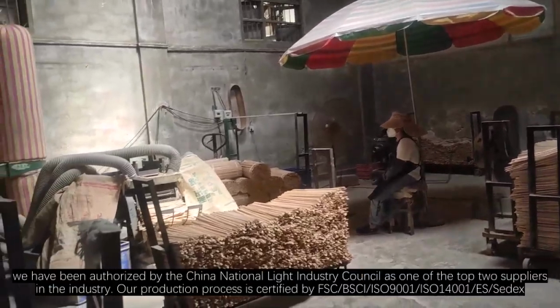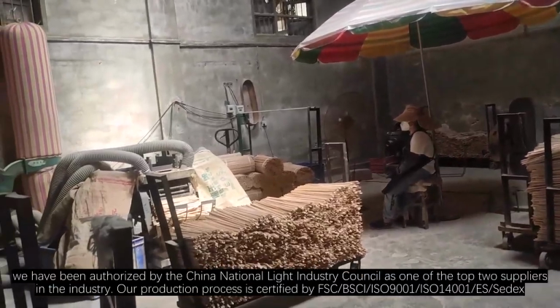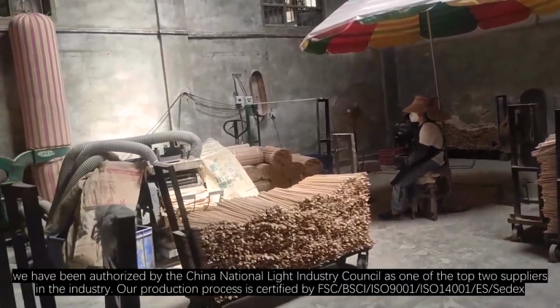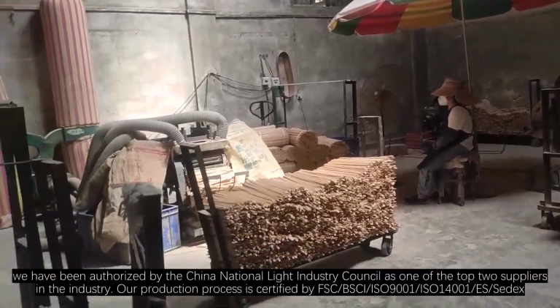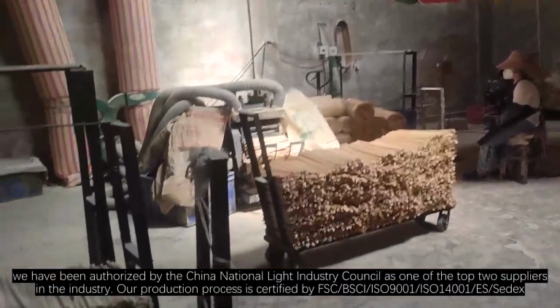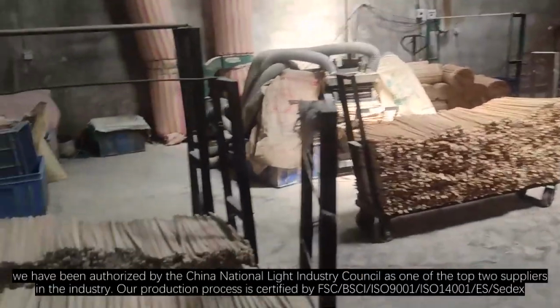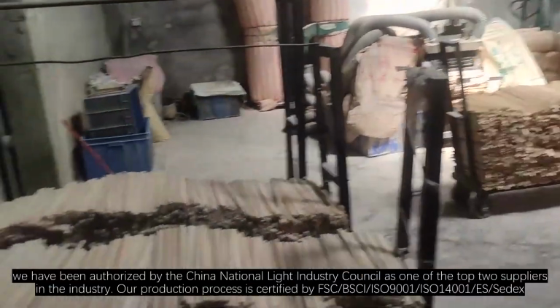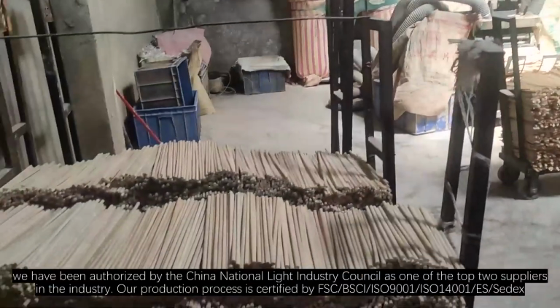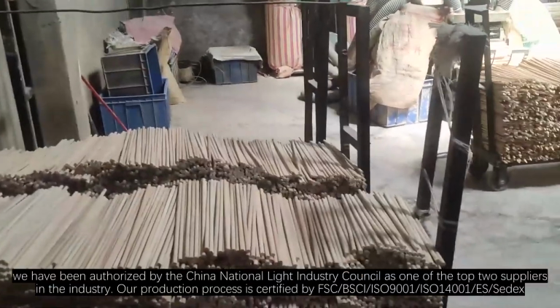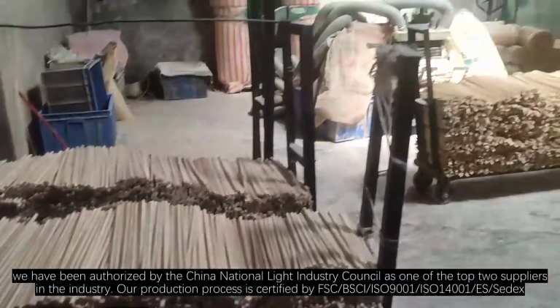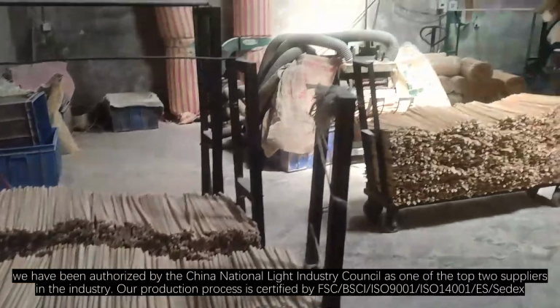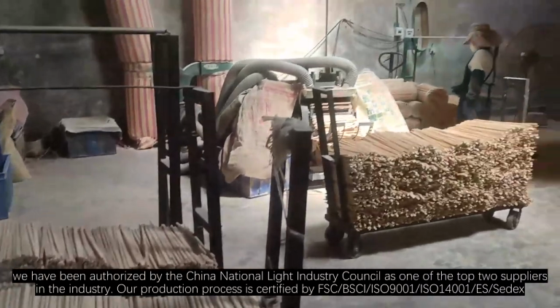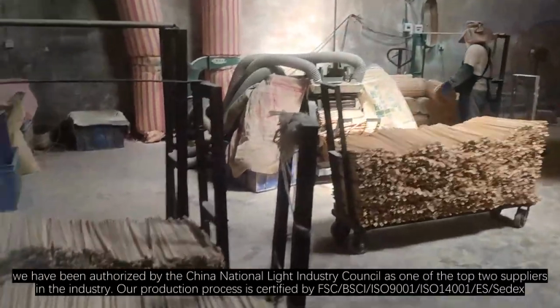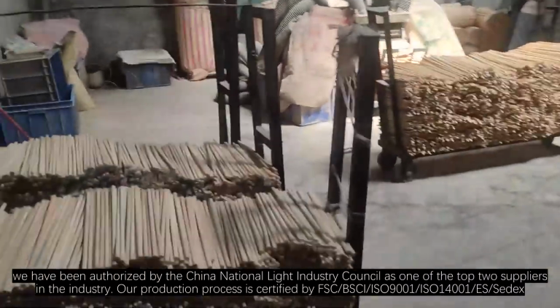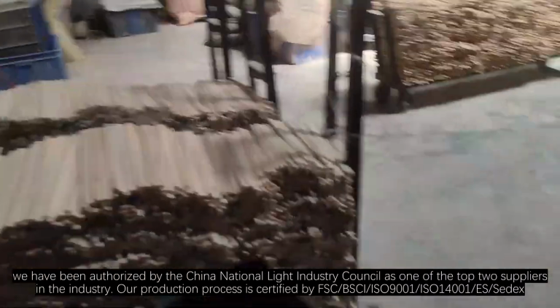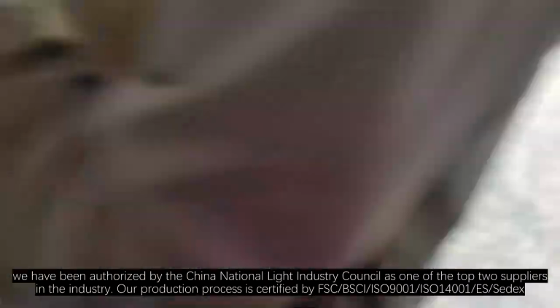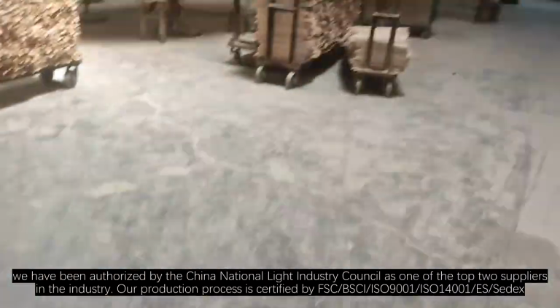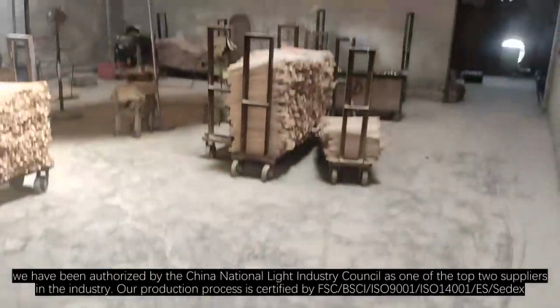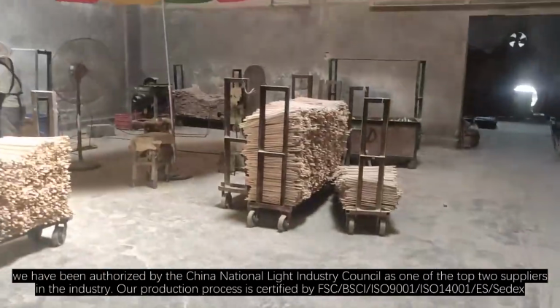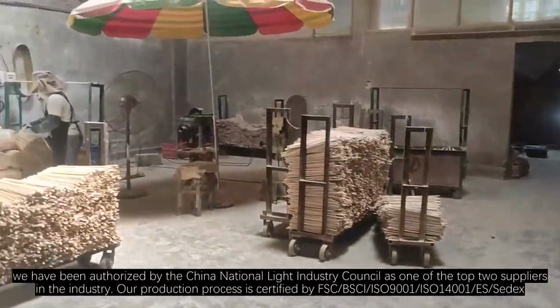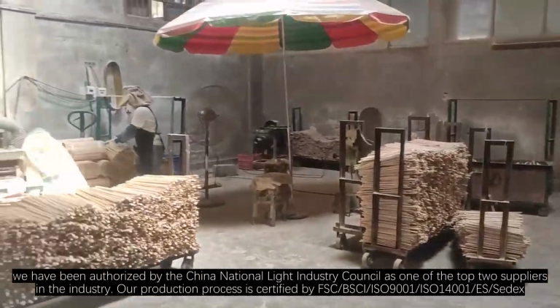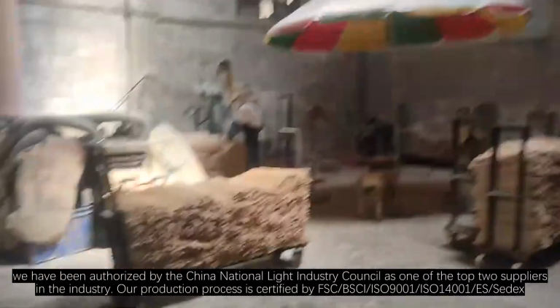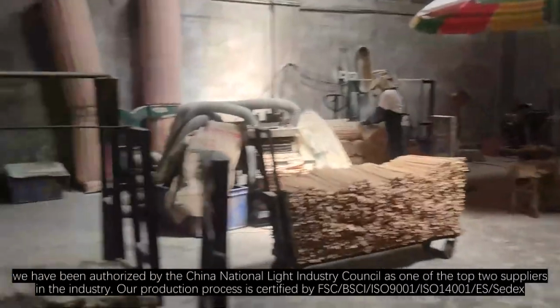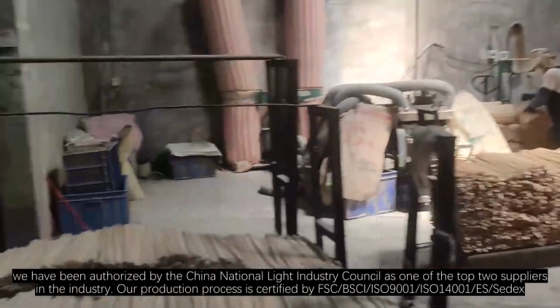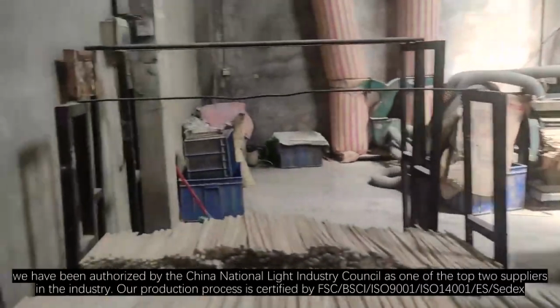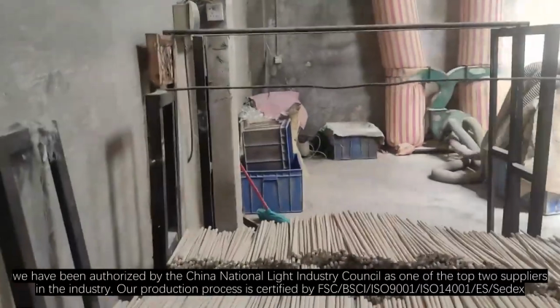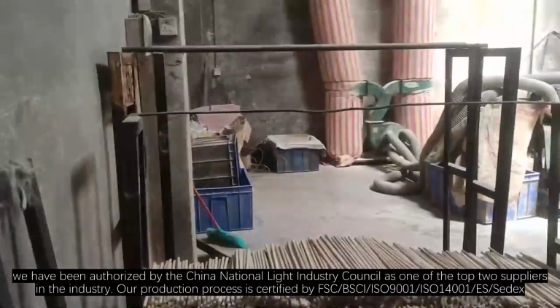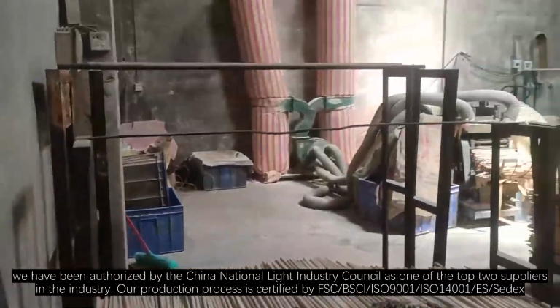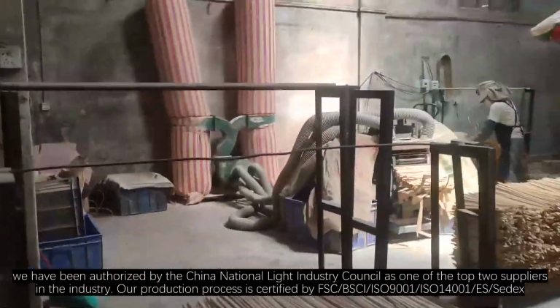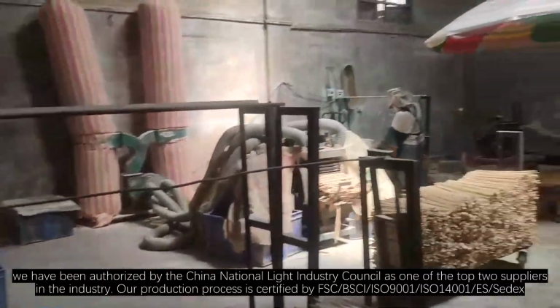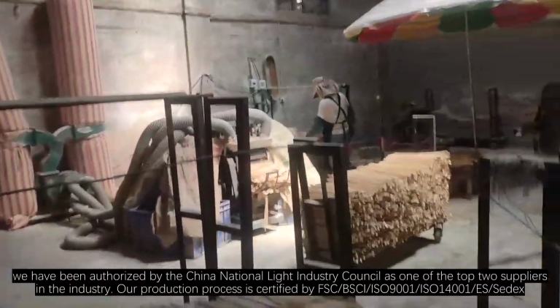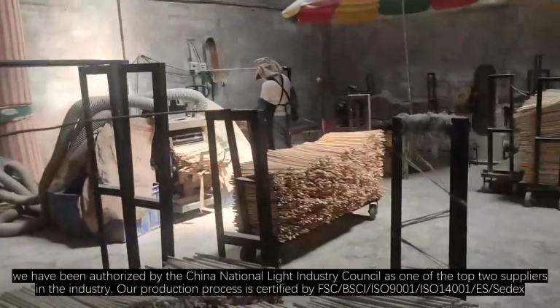As the maker of China's clothes hanger industrial standard, we have been authorized by the China National Light Industry Council as one of the top two suppliers in the industry. Our production process is certified by FSC, BSCI, ISO 9001, ISO 14001, ES, and Sedex.